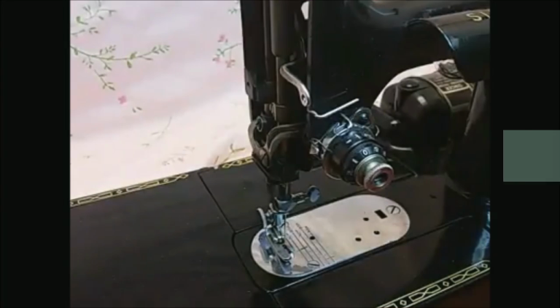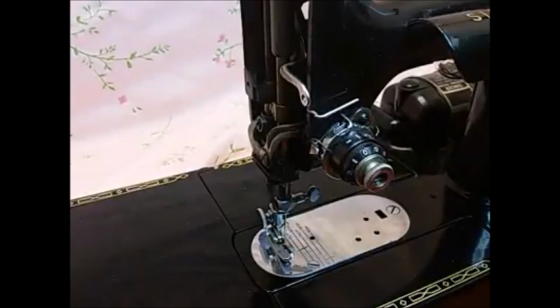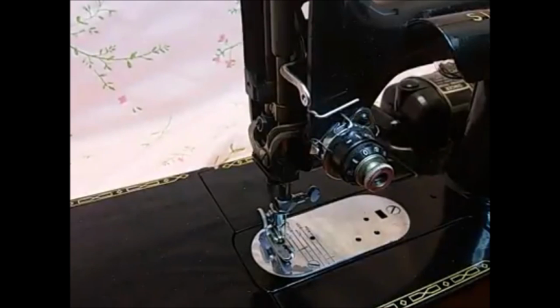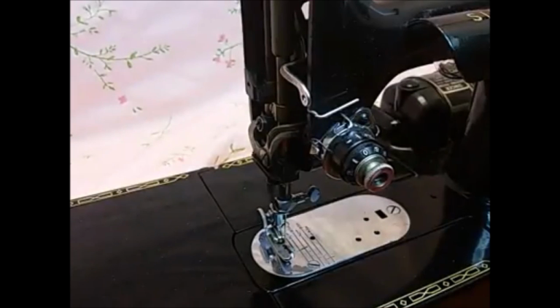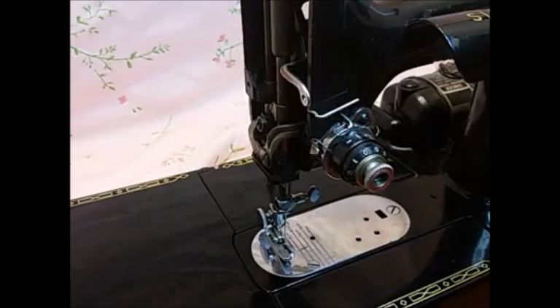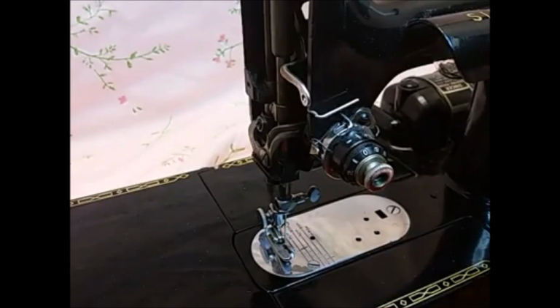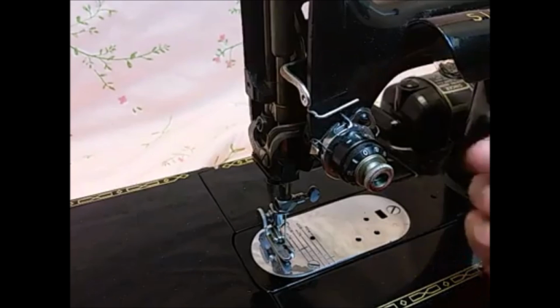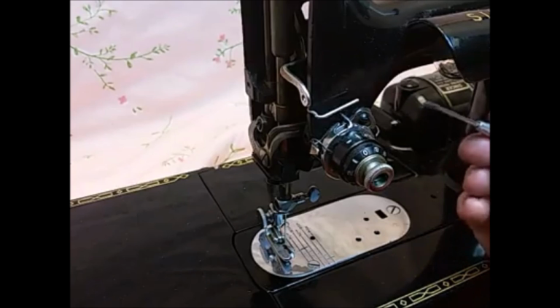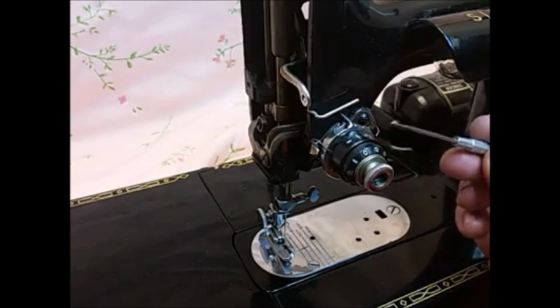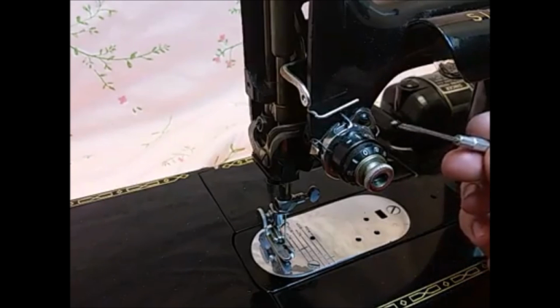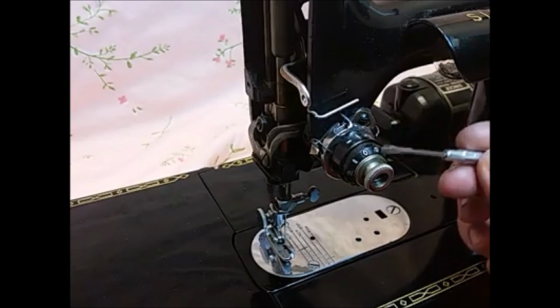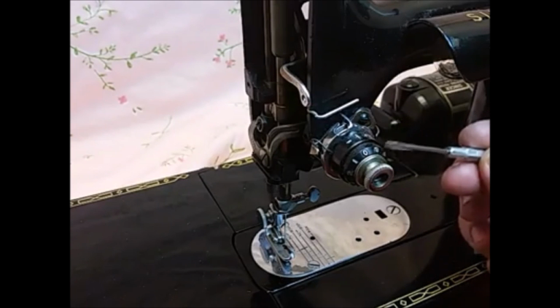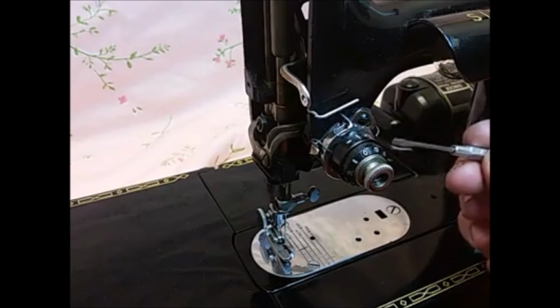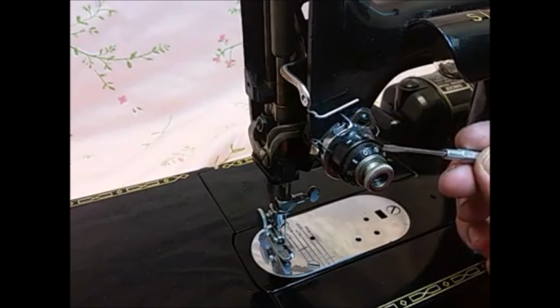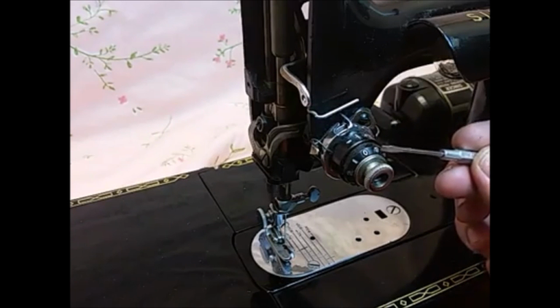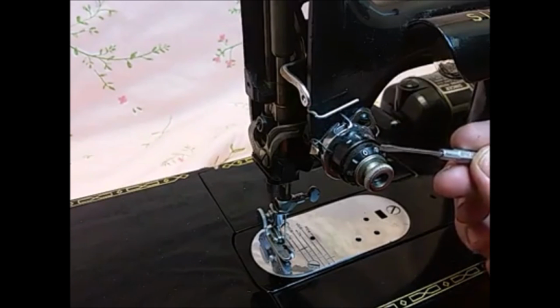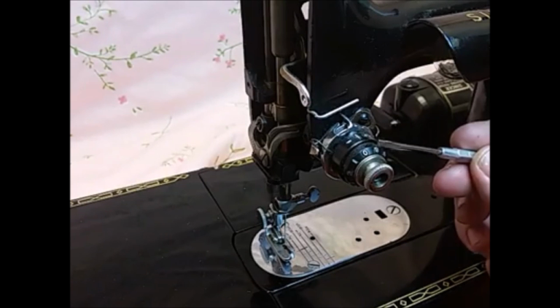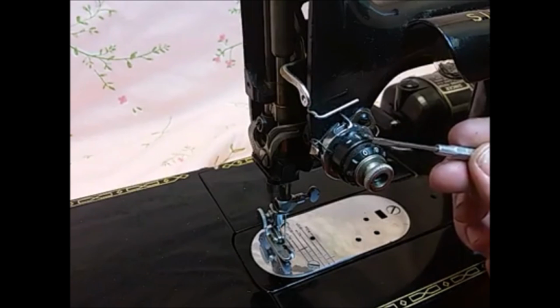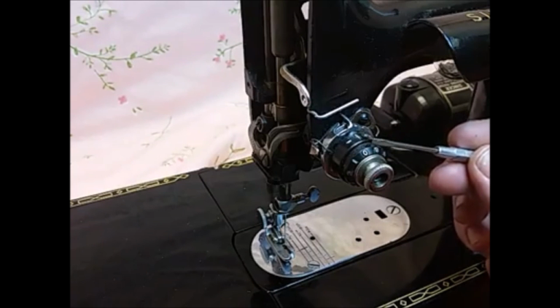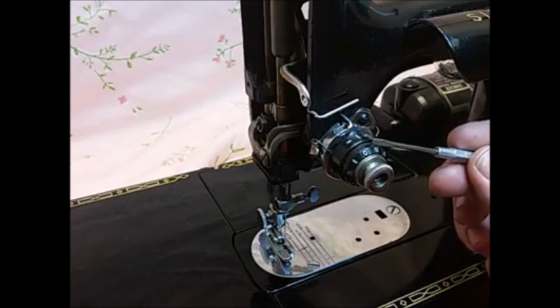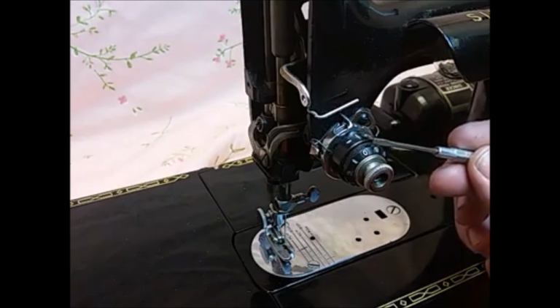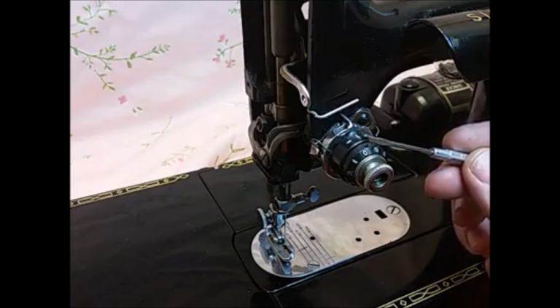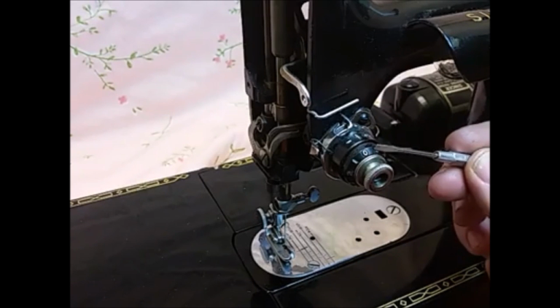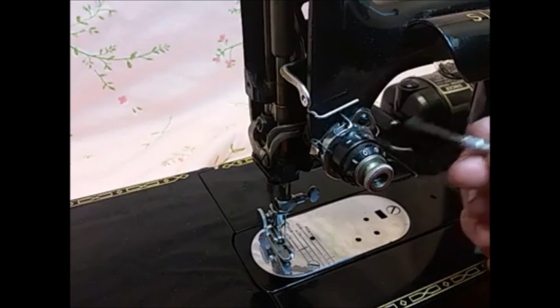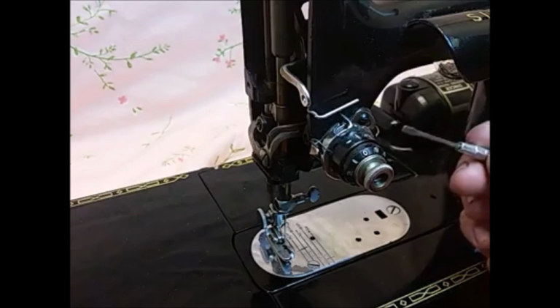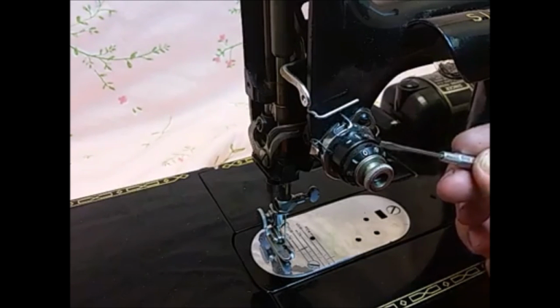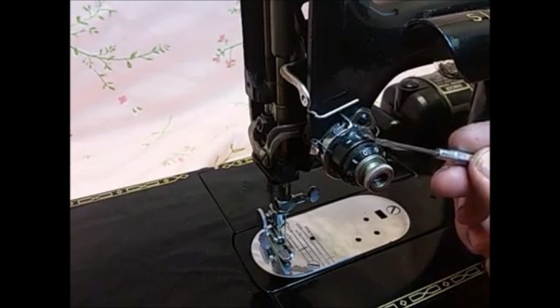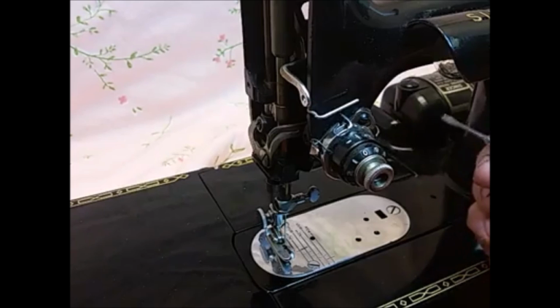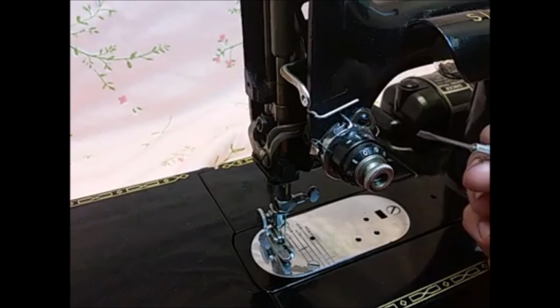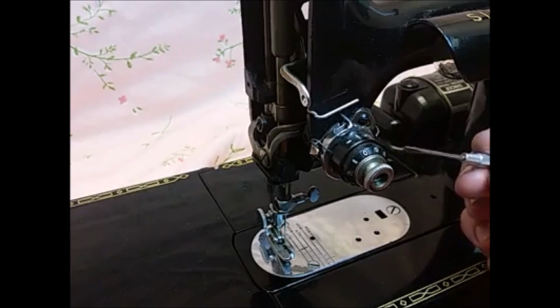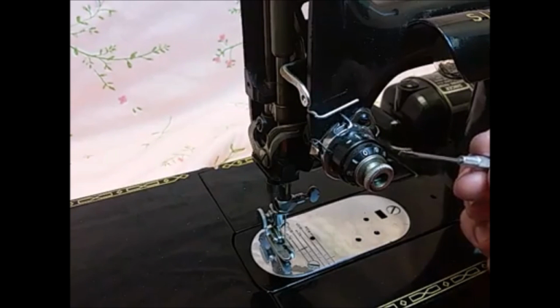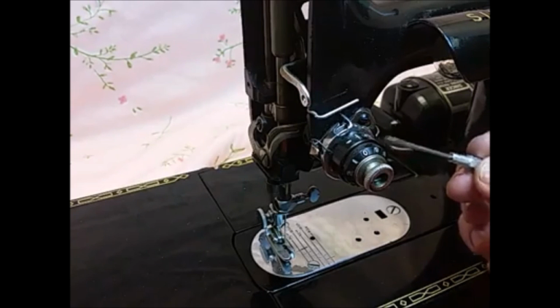Hello, this is Carmen from the Singer Featherweight Shop. Today I wanted to take just a moment to talk to you about the tension unit on the Singer Featherweight — how to disassemble it, how to clean it, and get it put back together in the proper order.